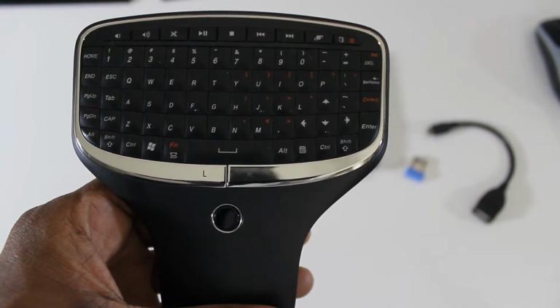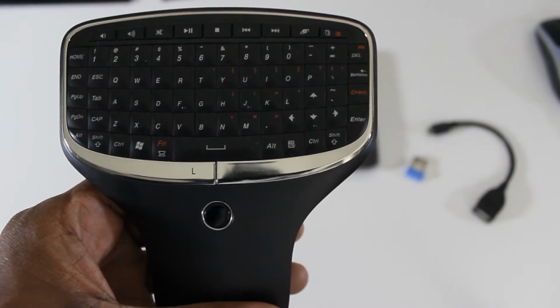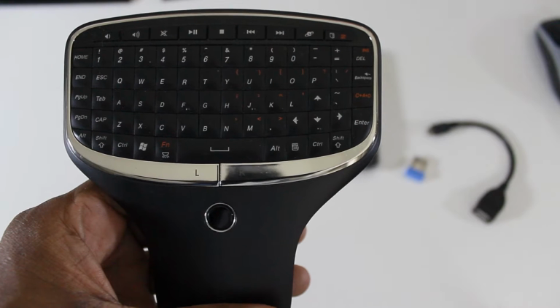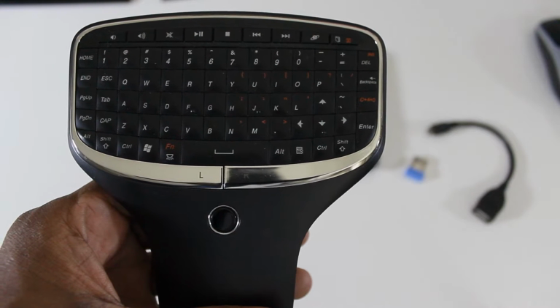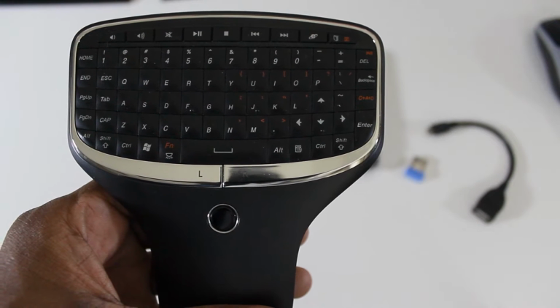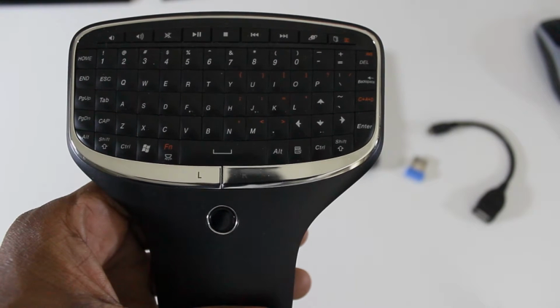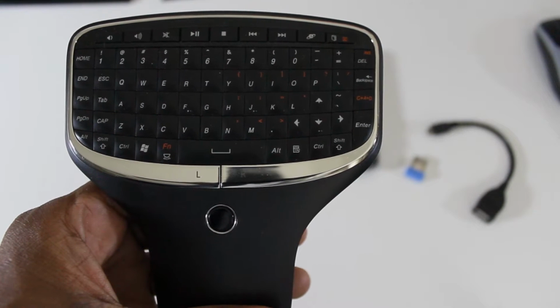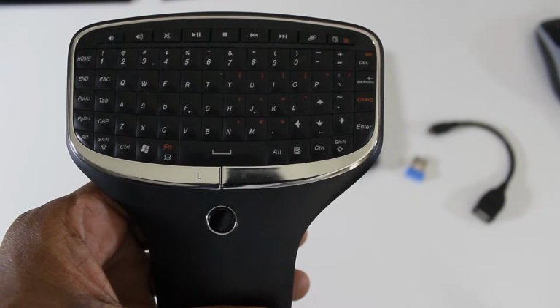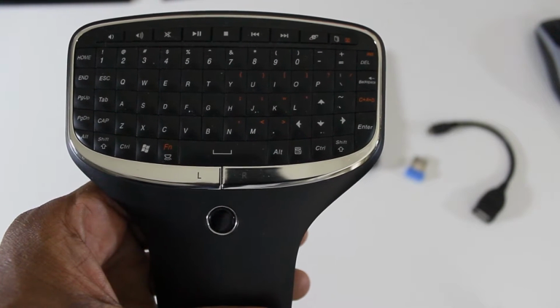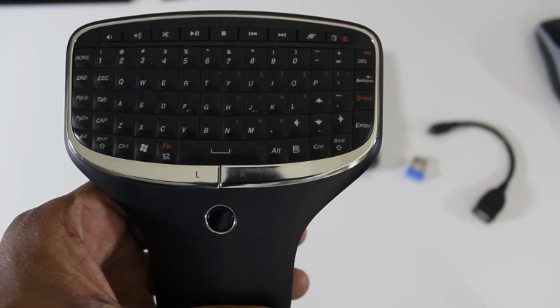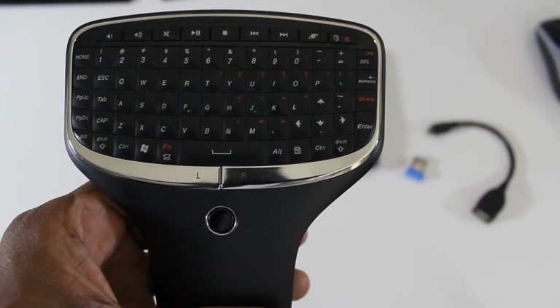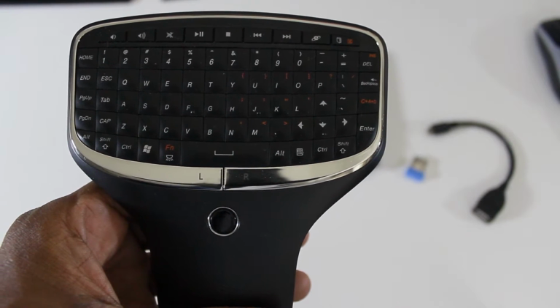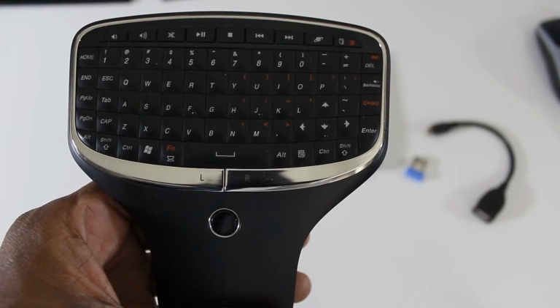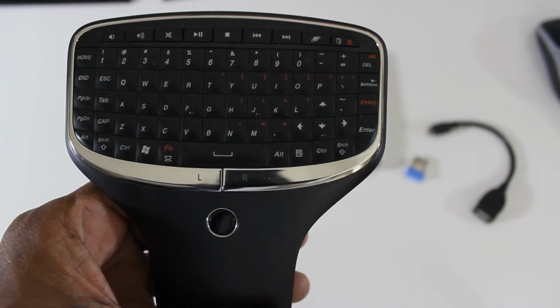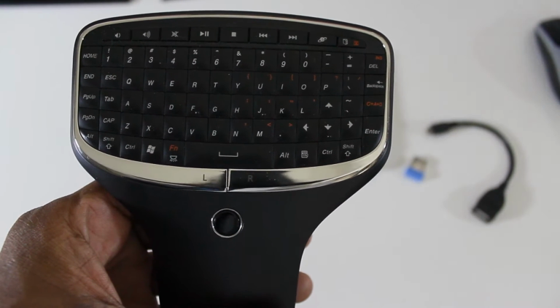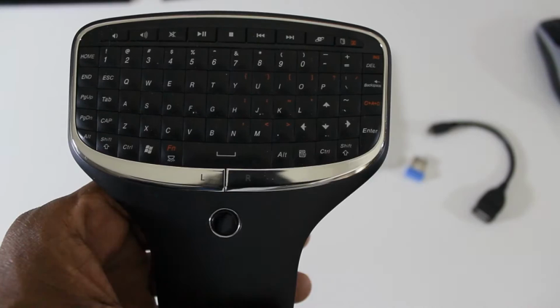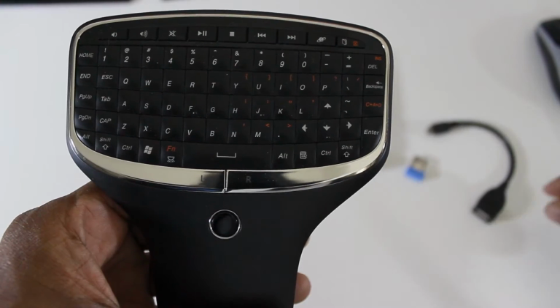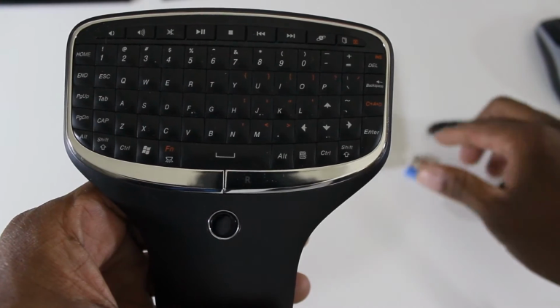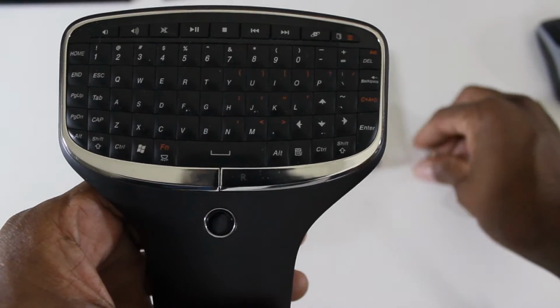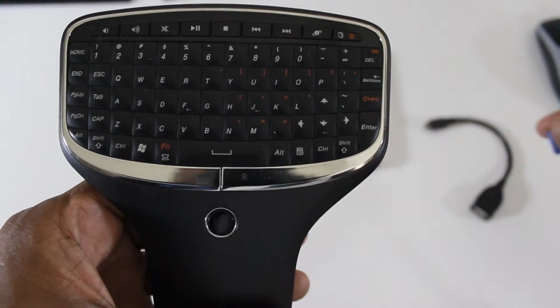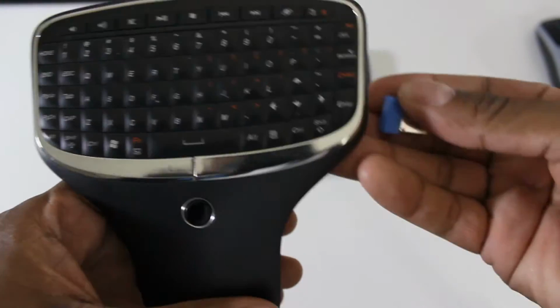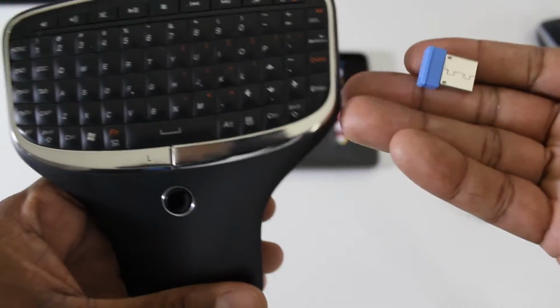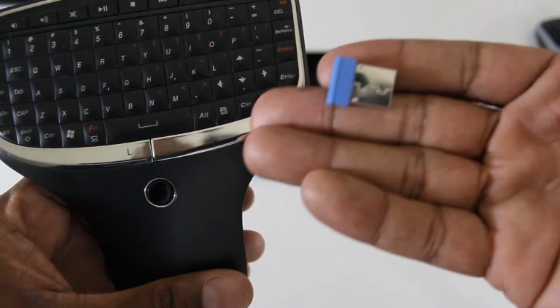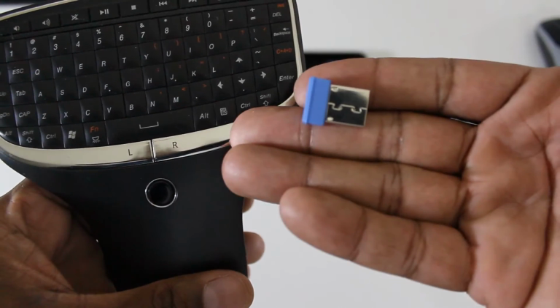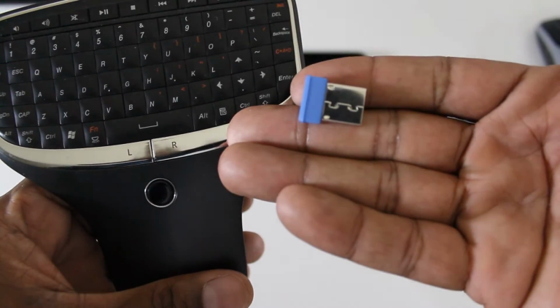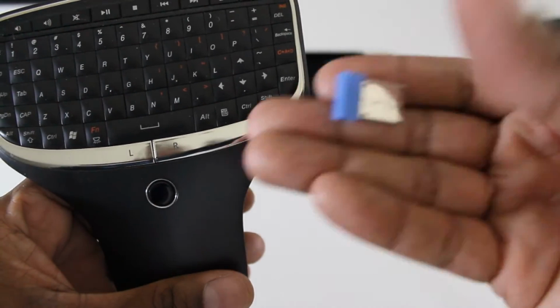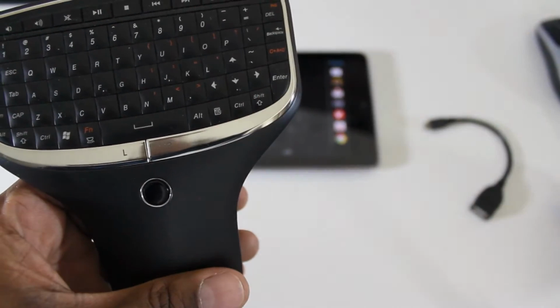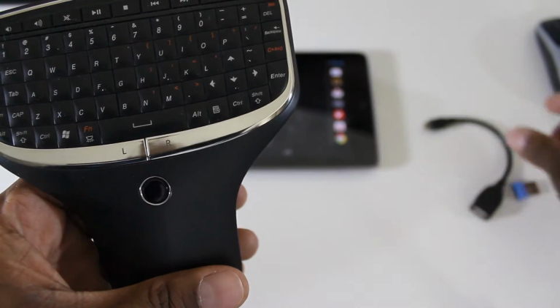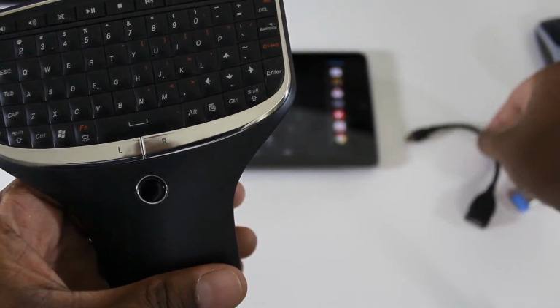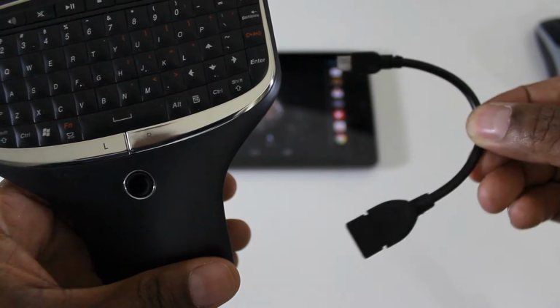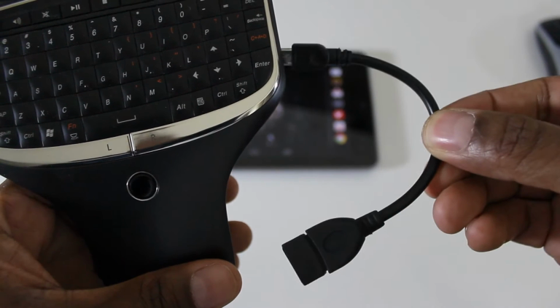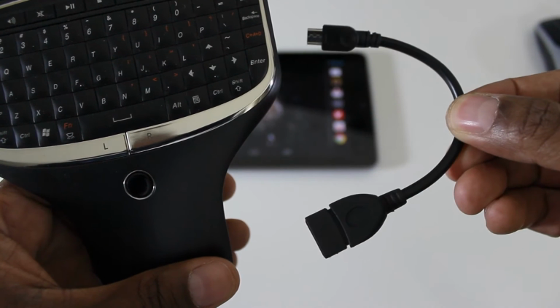With a simple few things you can turn your Android device into a little computer with a keyboard and mouse. Here's one of the keyboards I purchased and the little adapter that goes with it and my OTG adapter.